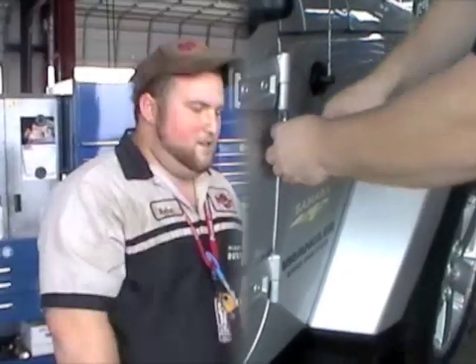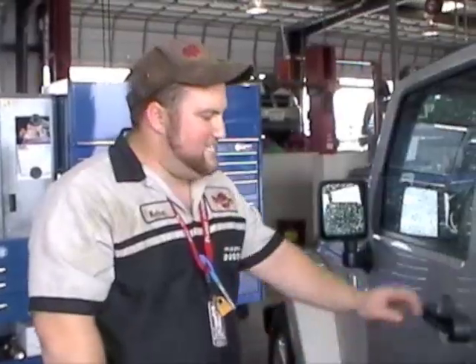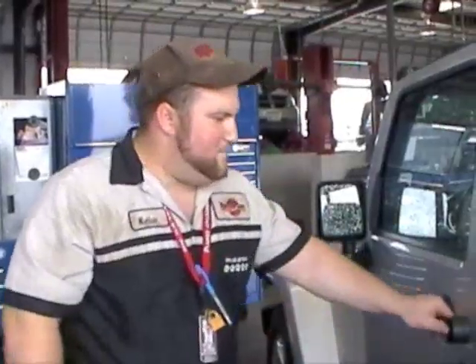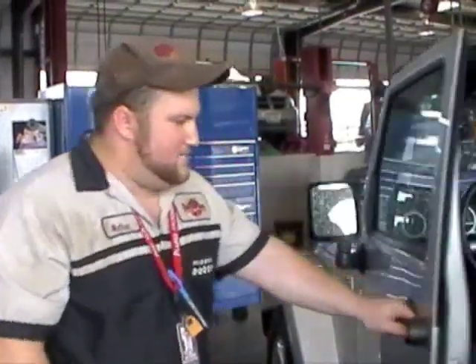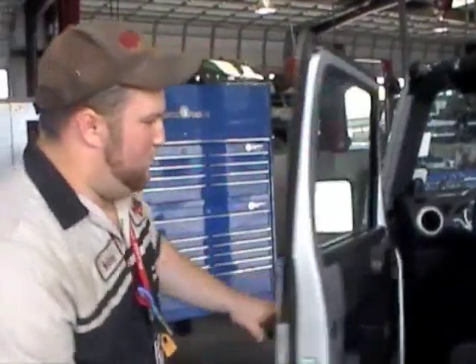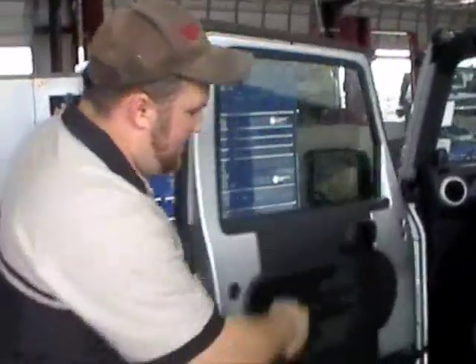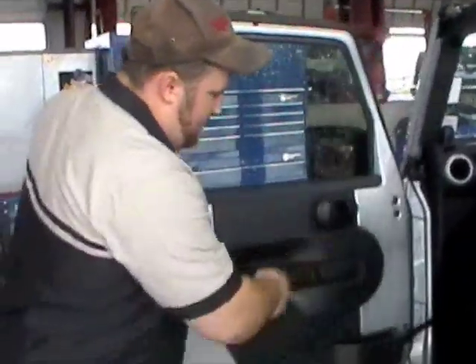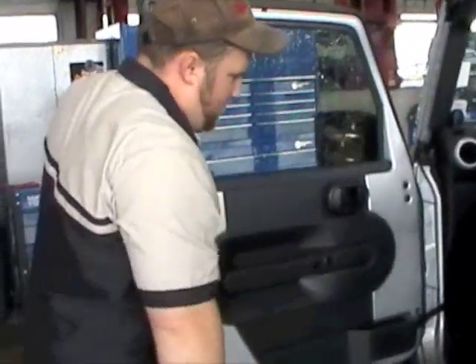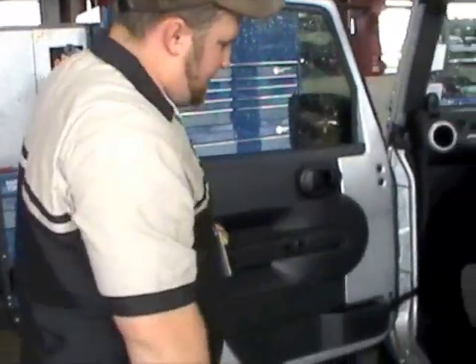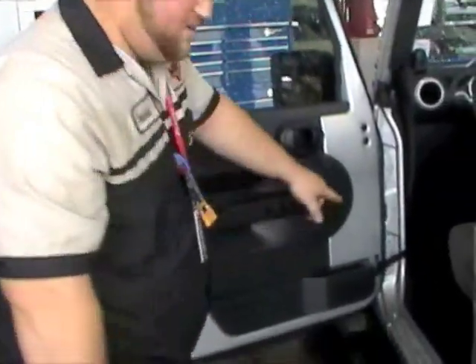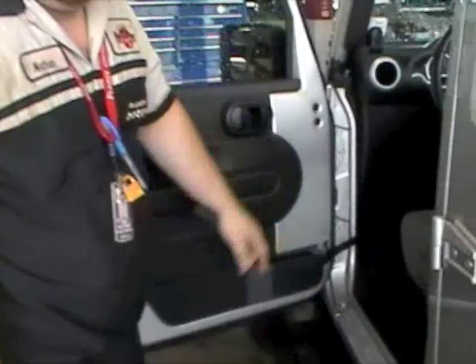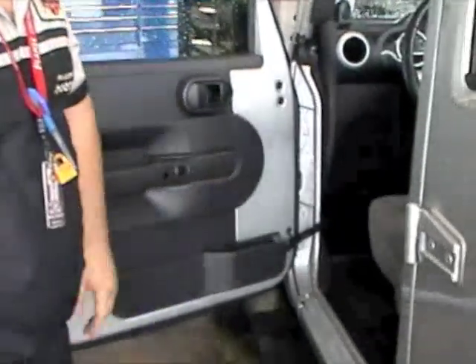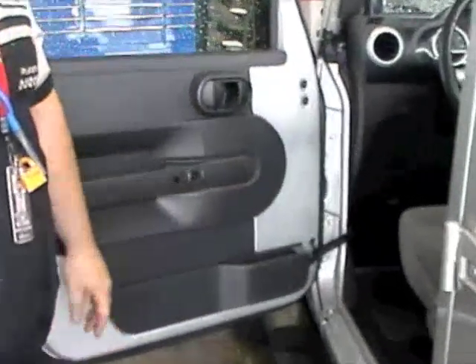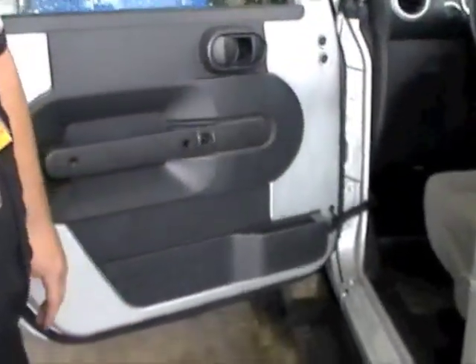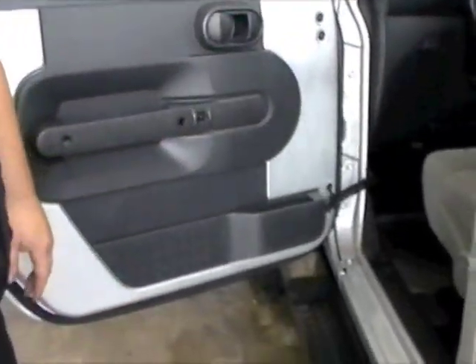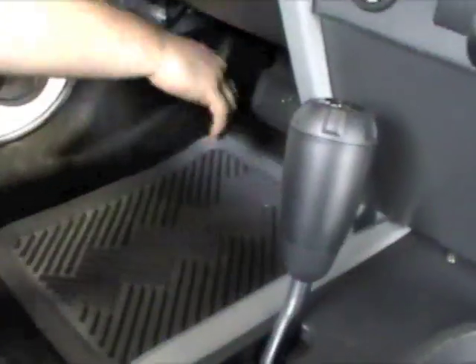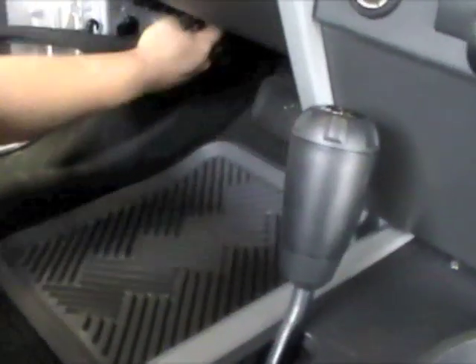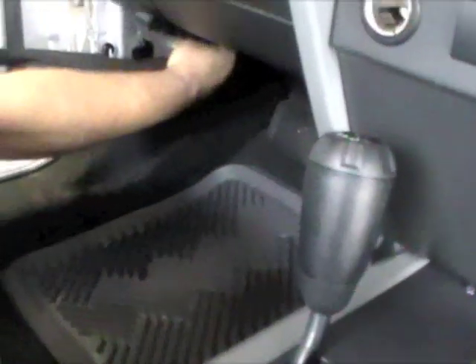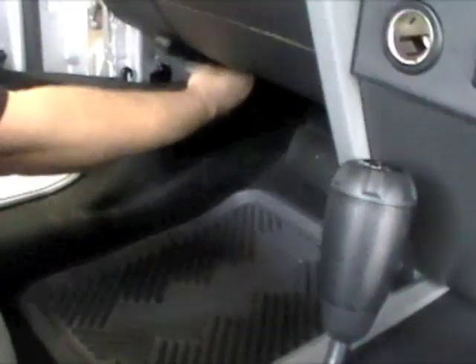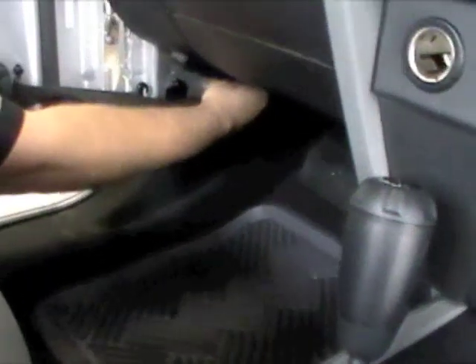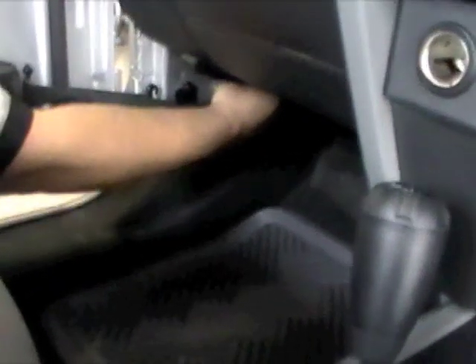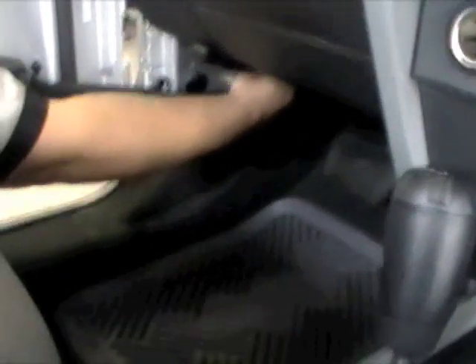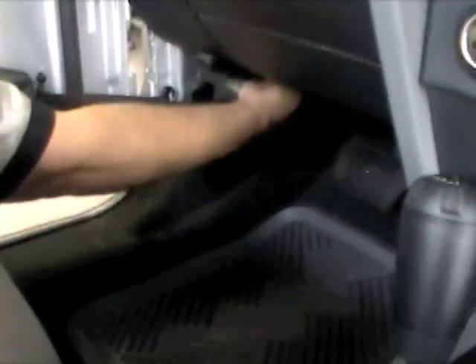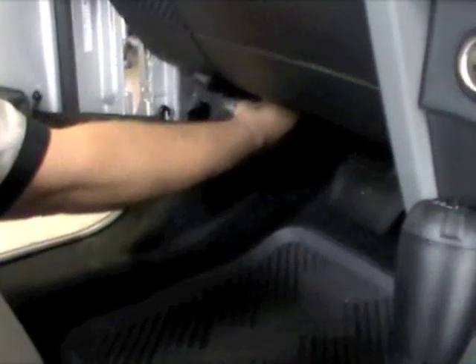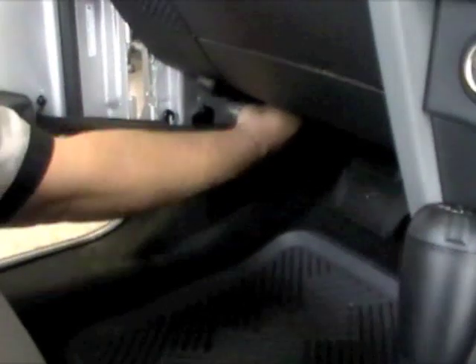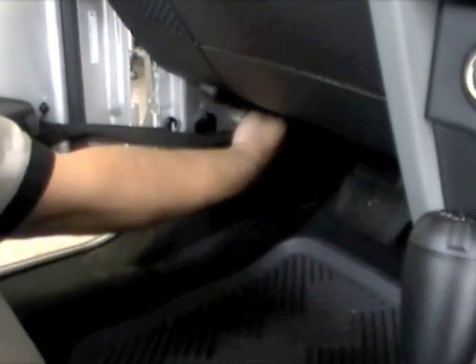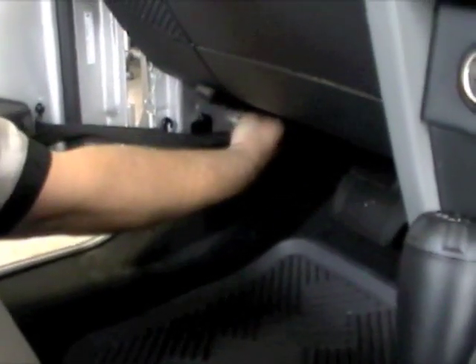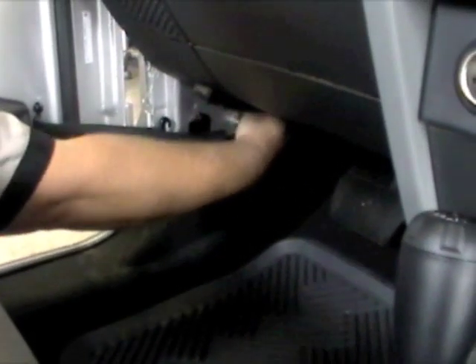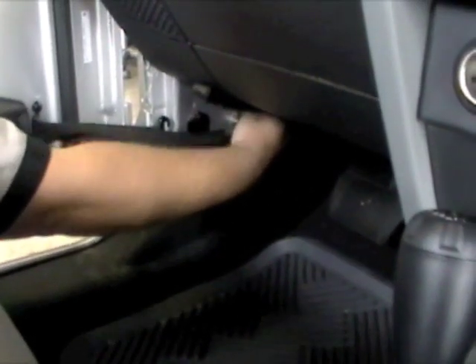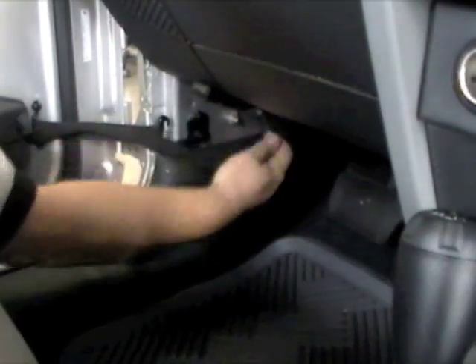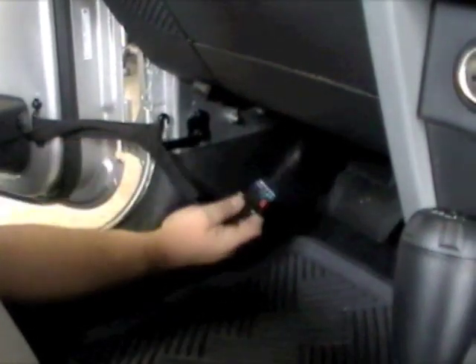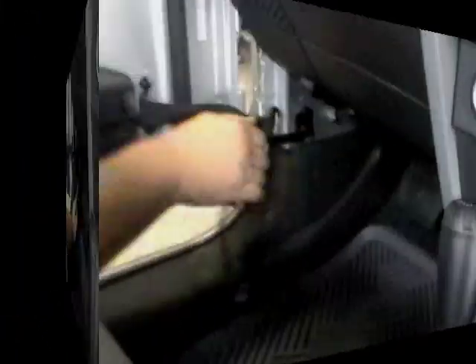The next step is to remove the inner door connector and the door strap. Just like the rear, there's a small red tab you have to gently lift, and then you depress the connector and it comes off.